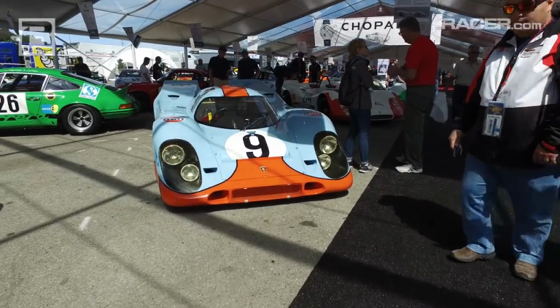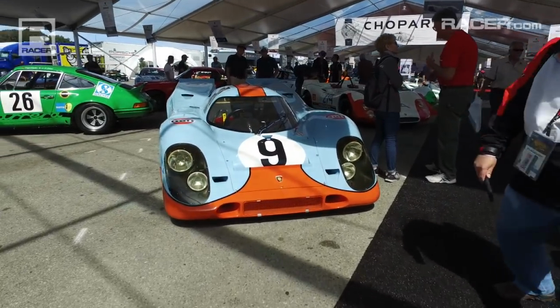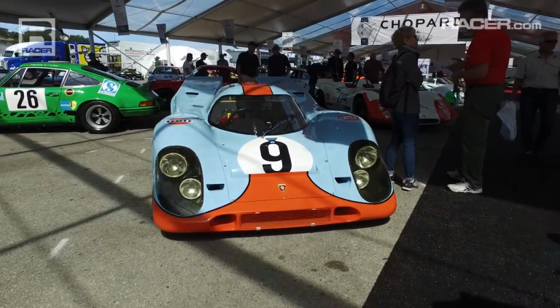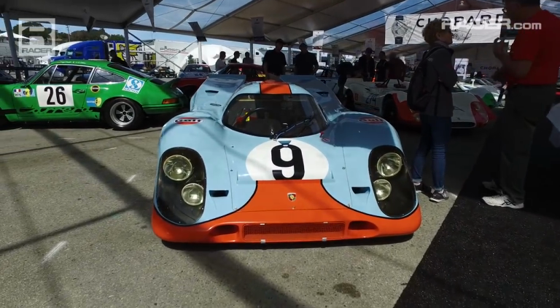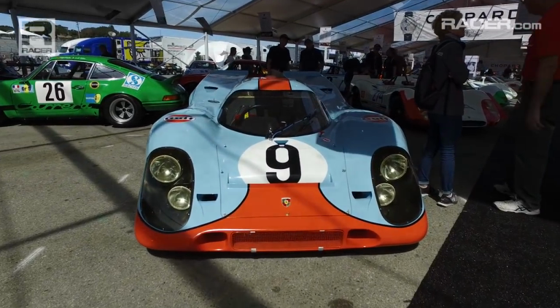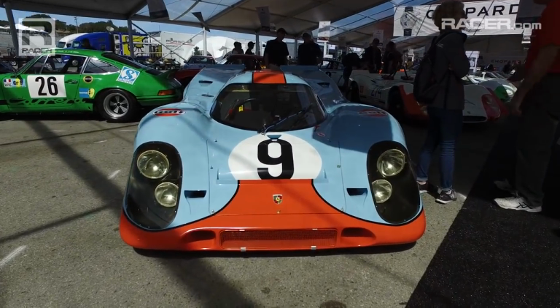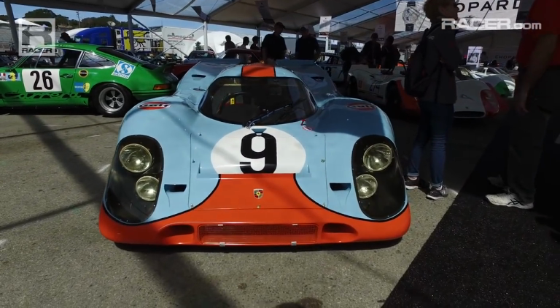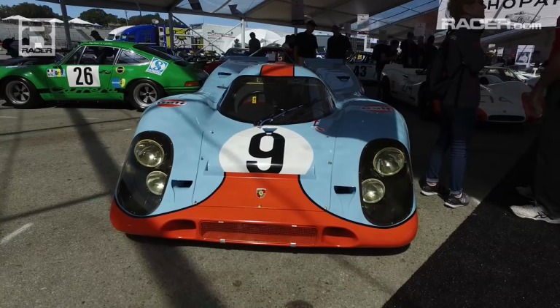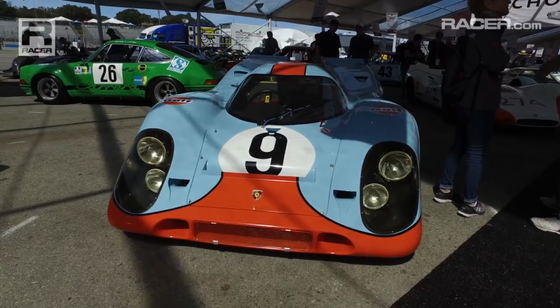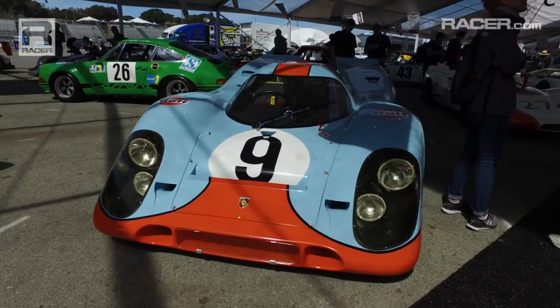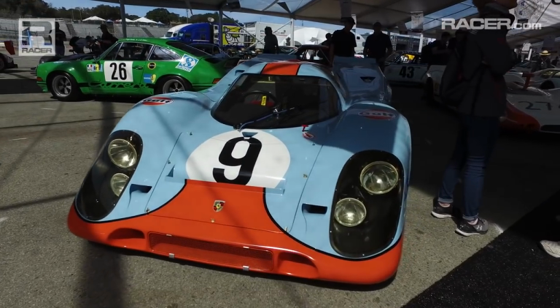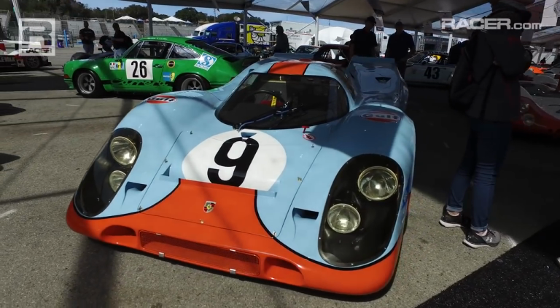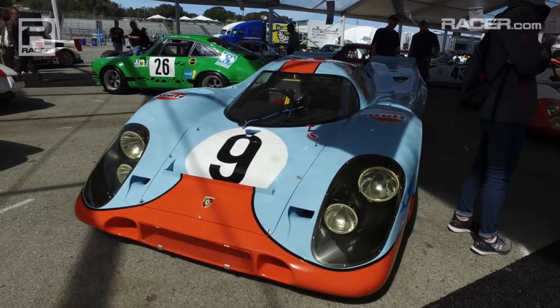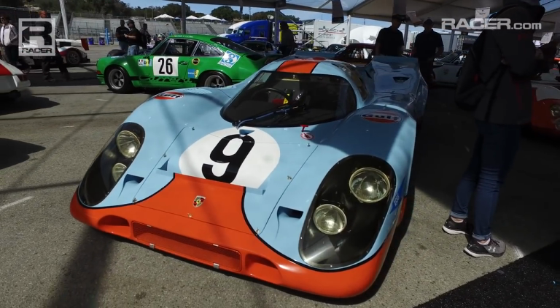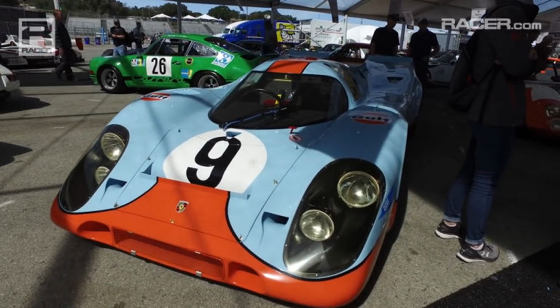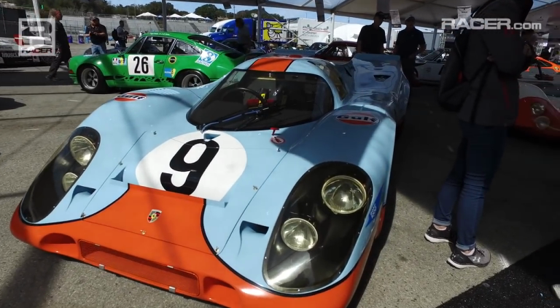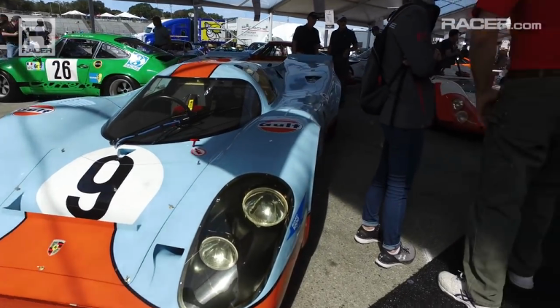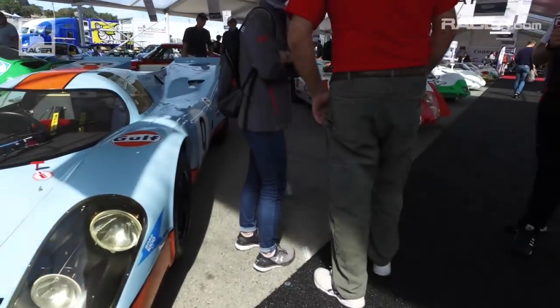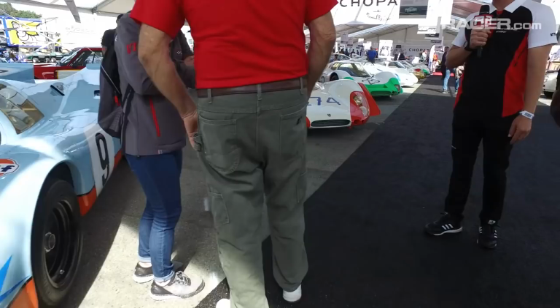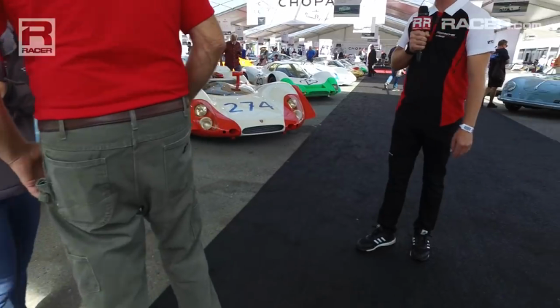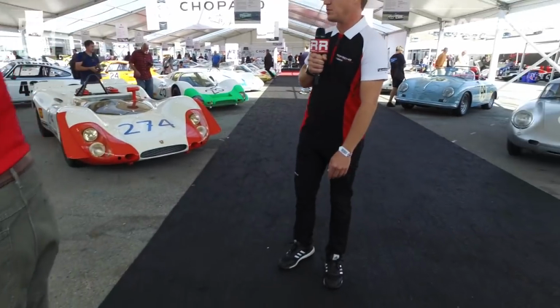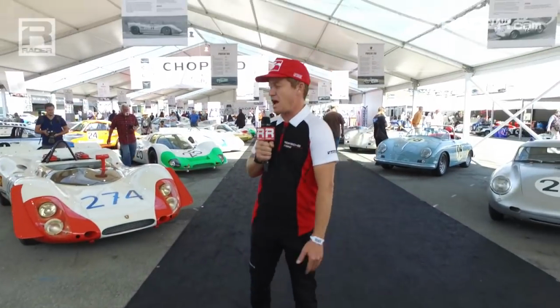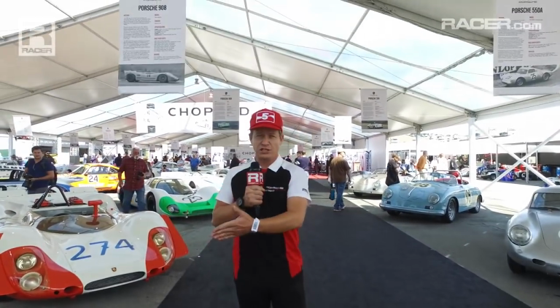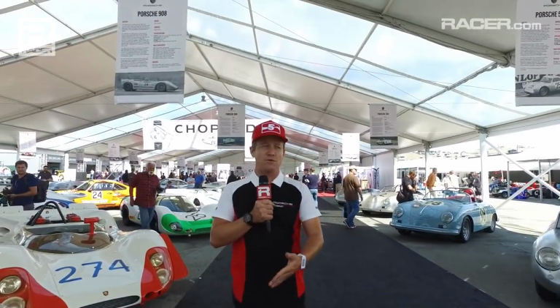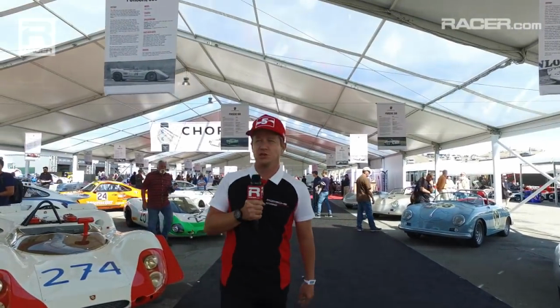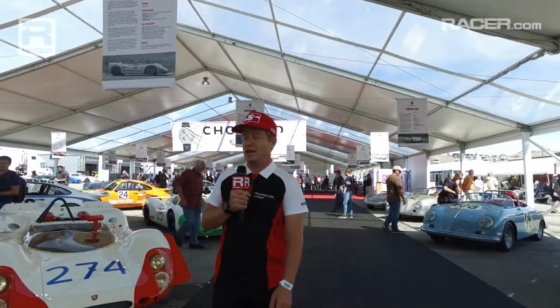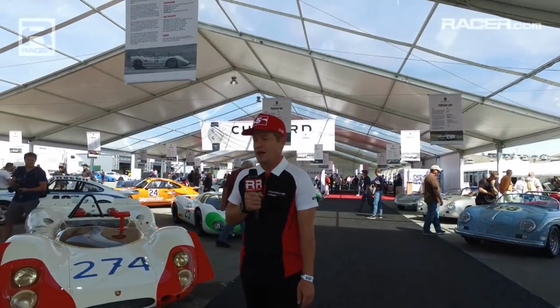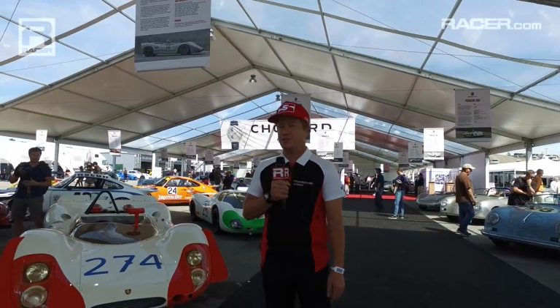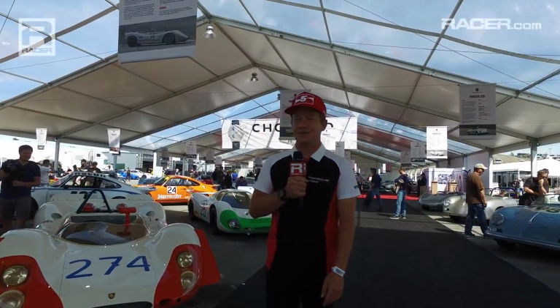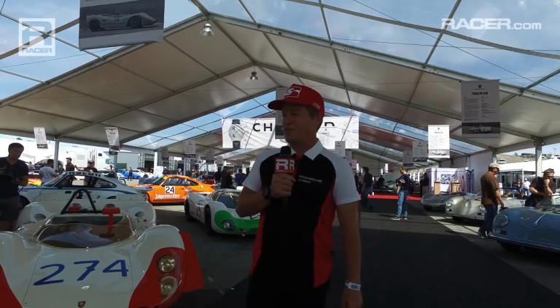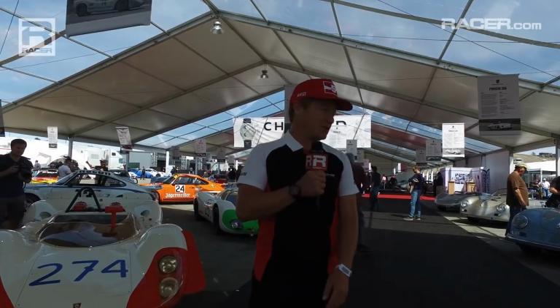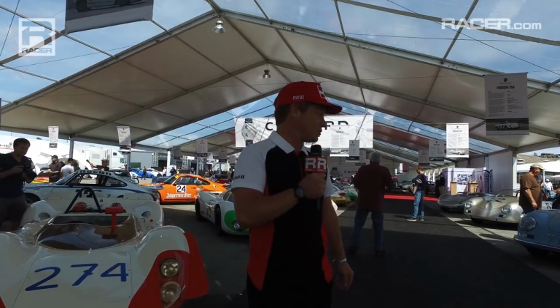The 917K, of course, famous from the movie Le Mans. Nothing screams McQueen more than a Gulf 917. This car is a 1969 example, number 9. There are a few different ones — you can usually tell the history of it based on the number on the side of the door.